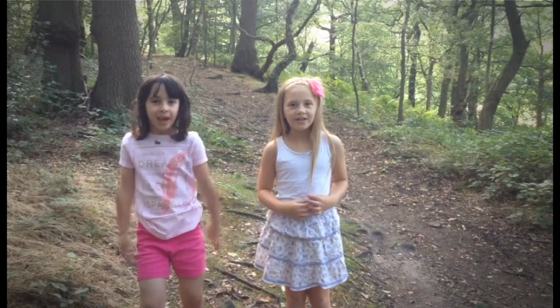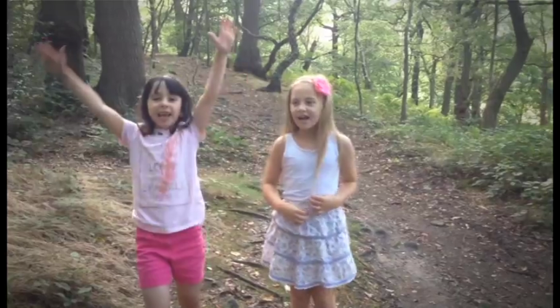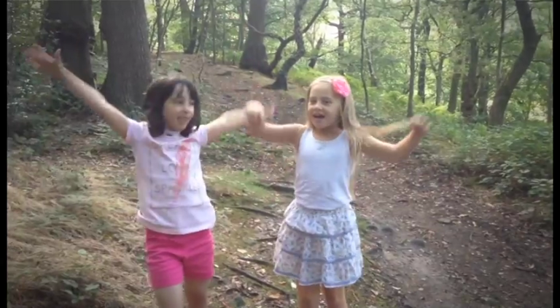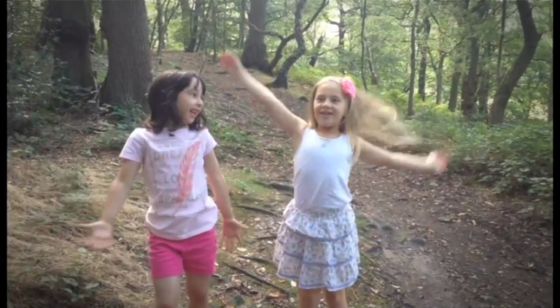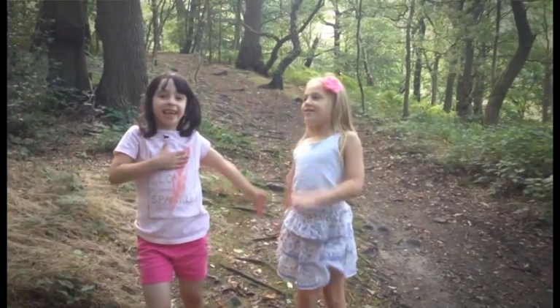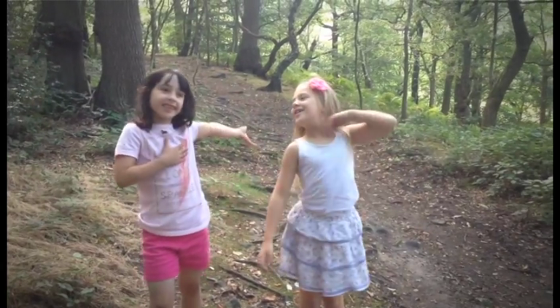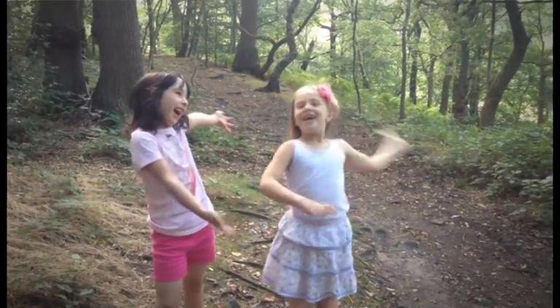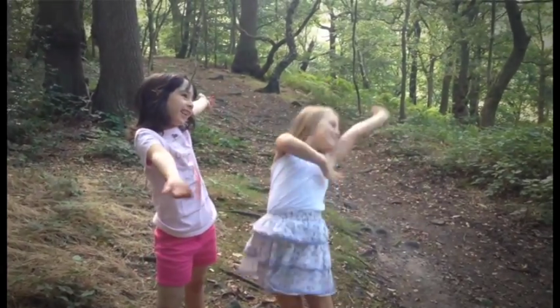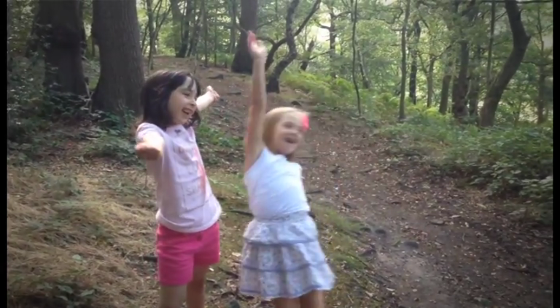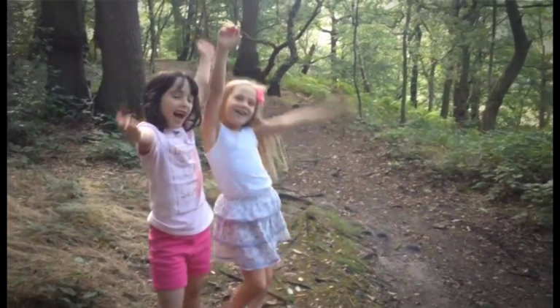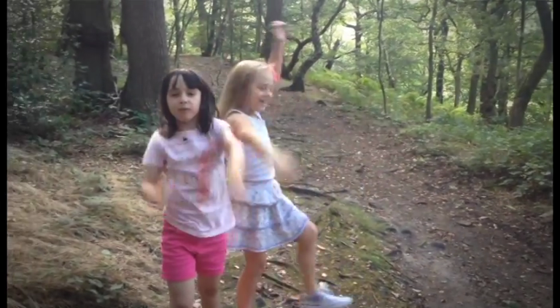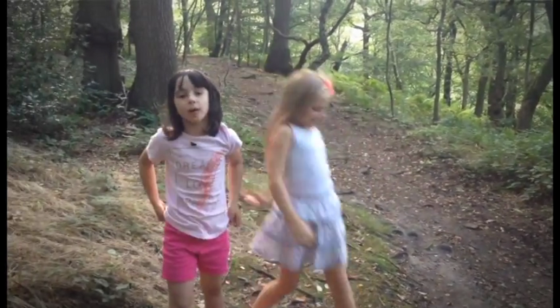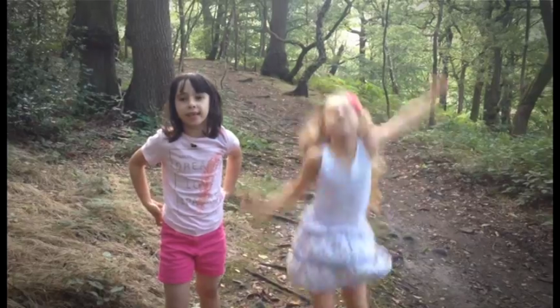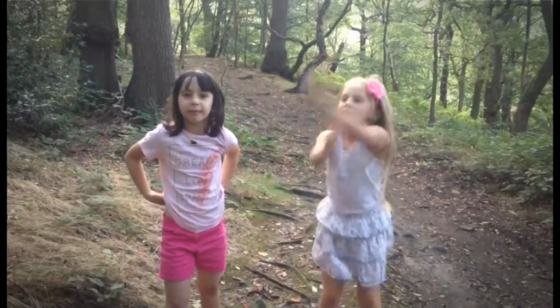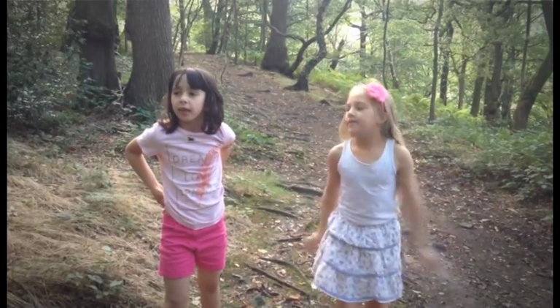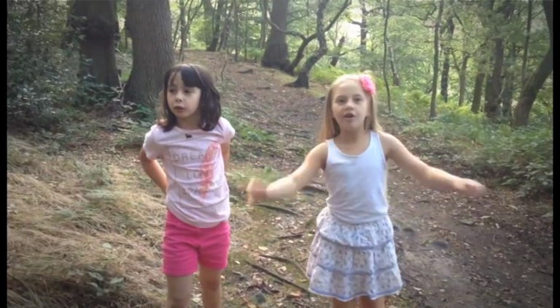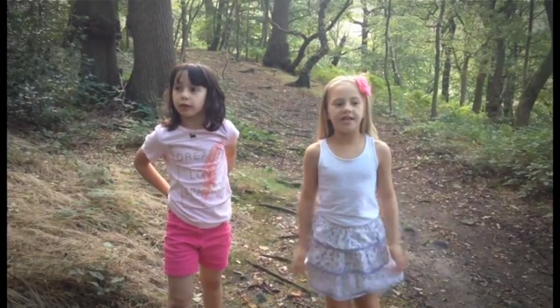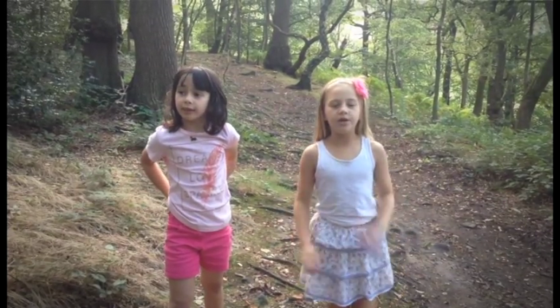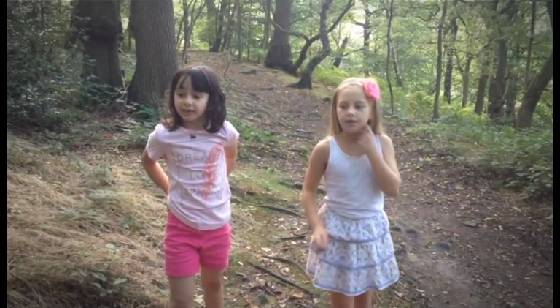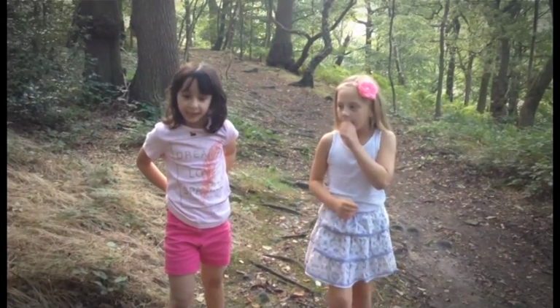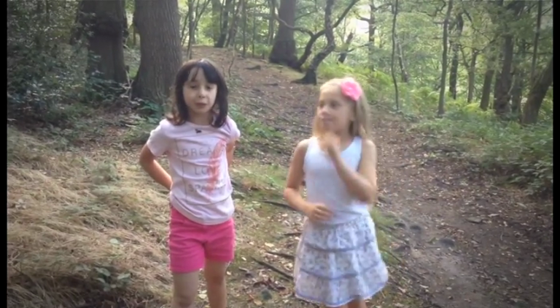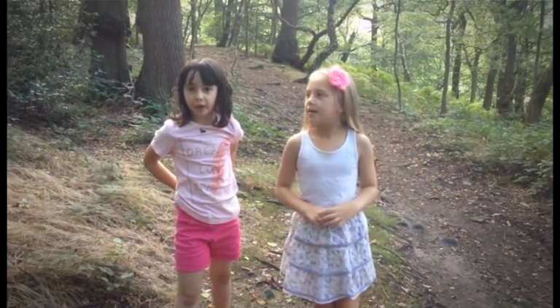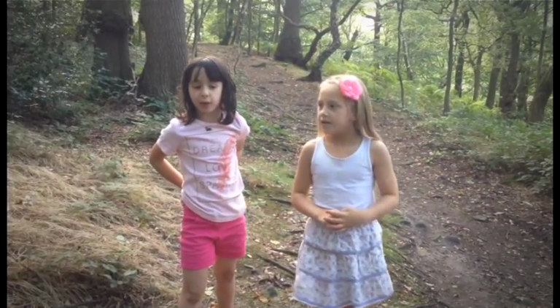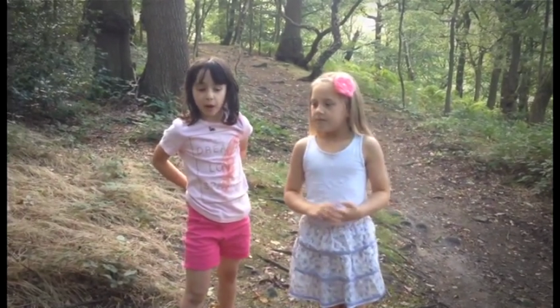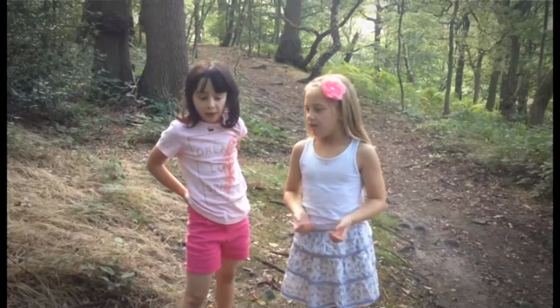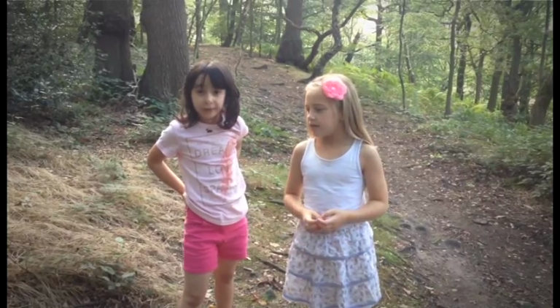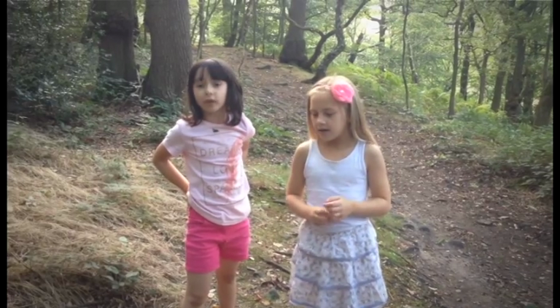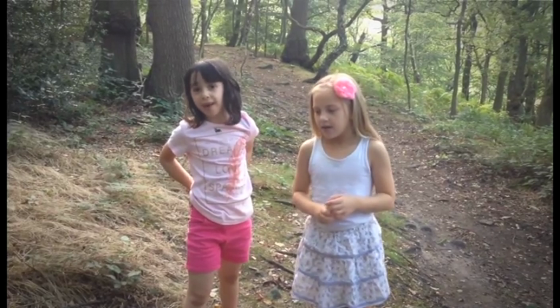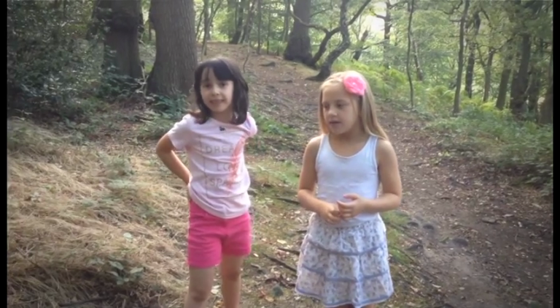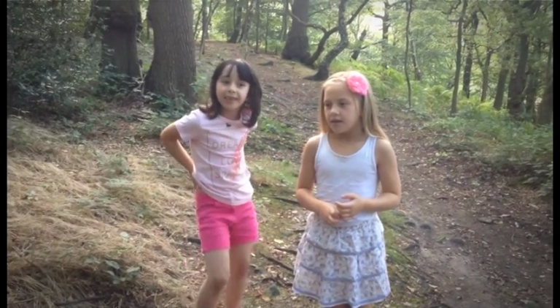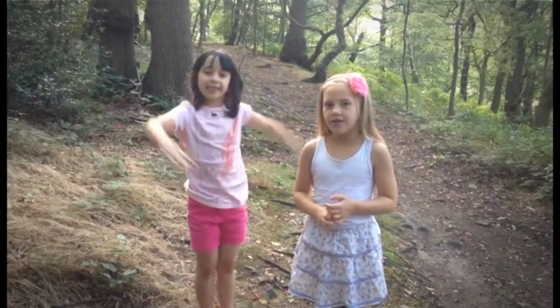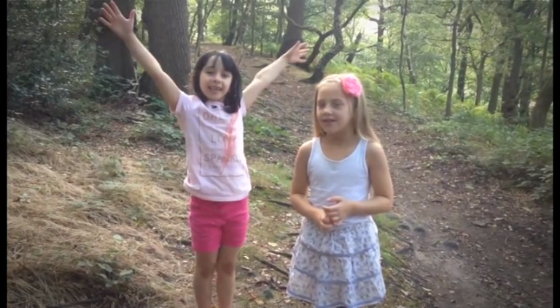Hi guys, it's Alicia and Meadow and we're going to be fairy hunting in the woods. We're going to try to find some fairy dust or some fairies. So let's get started.